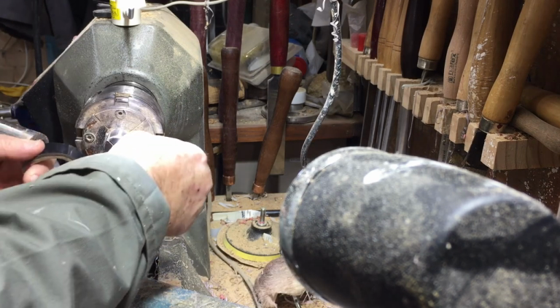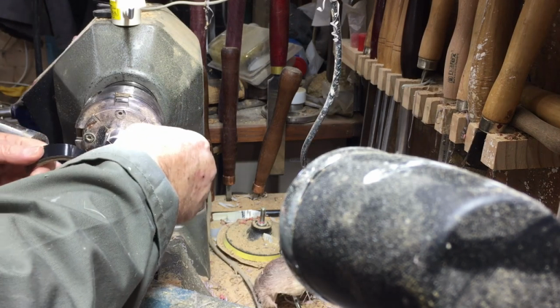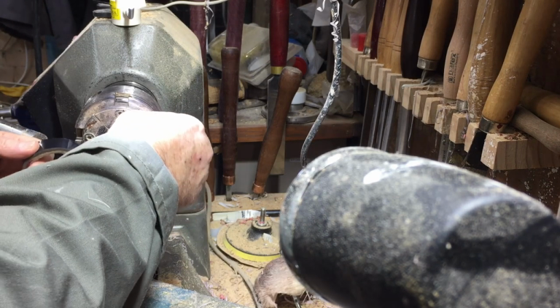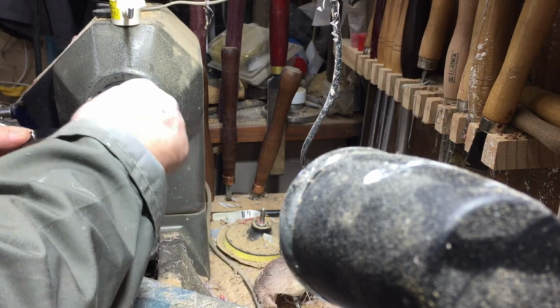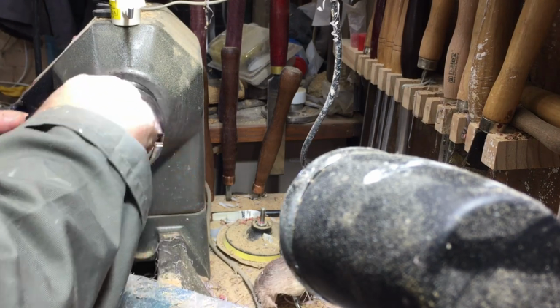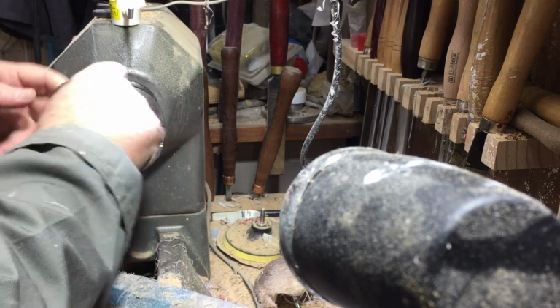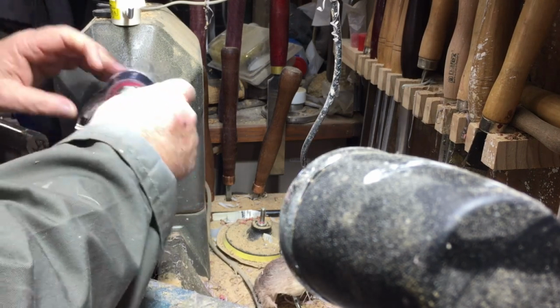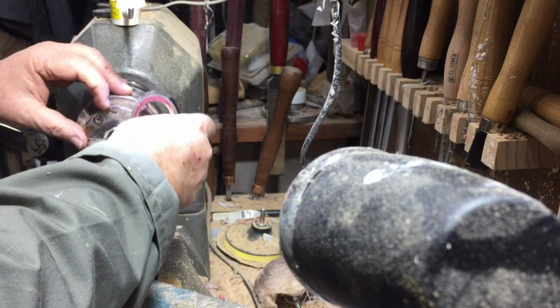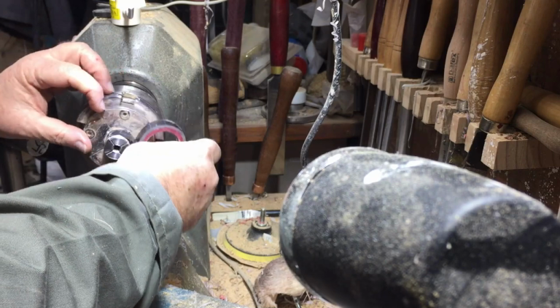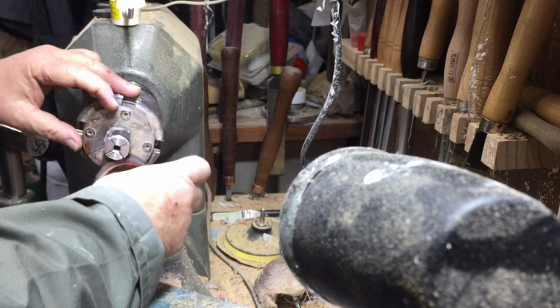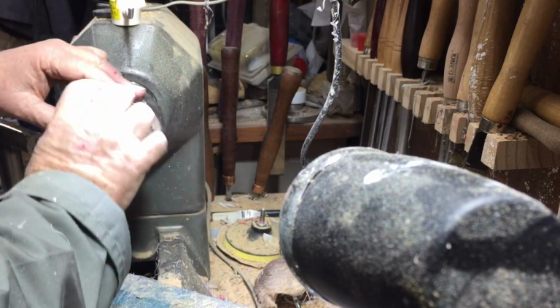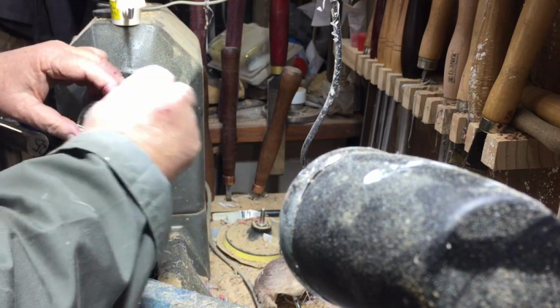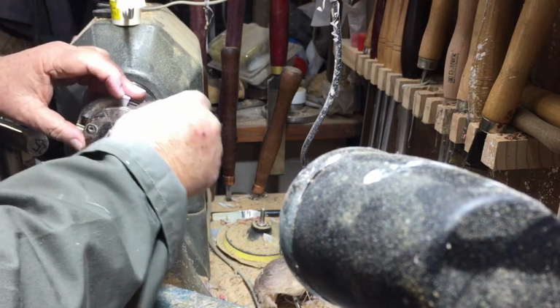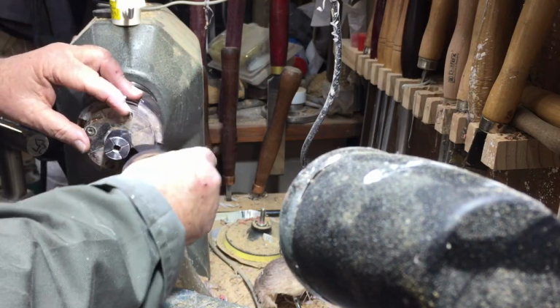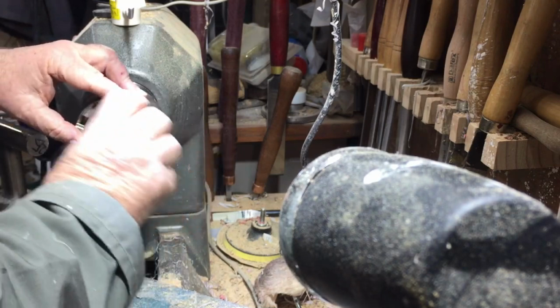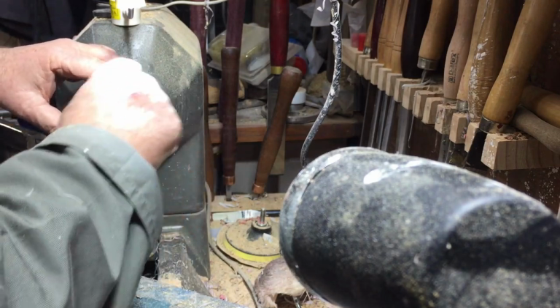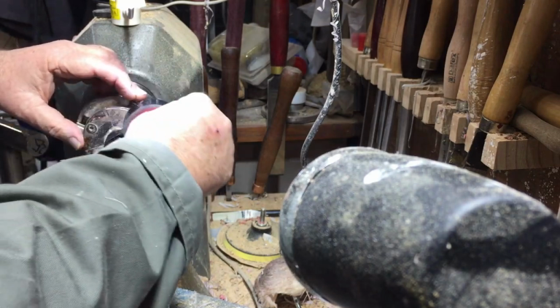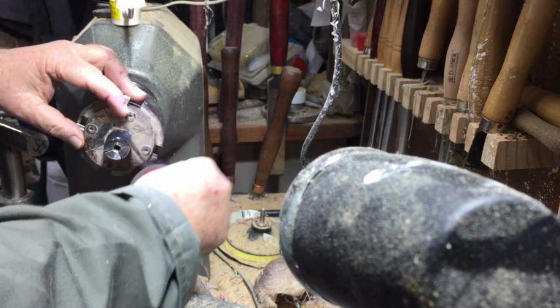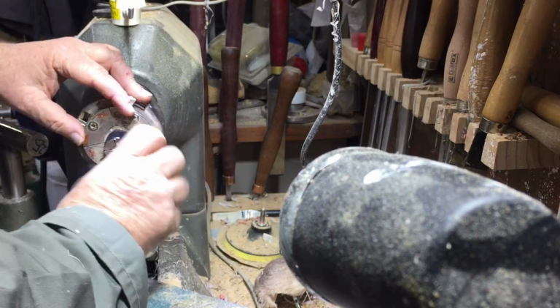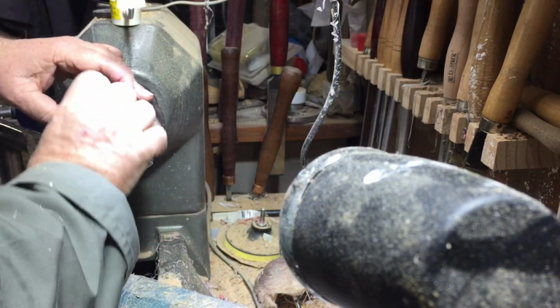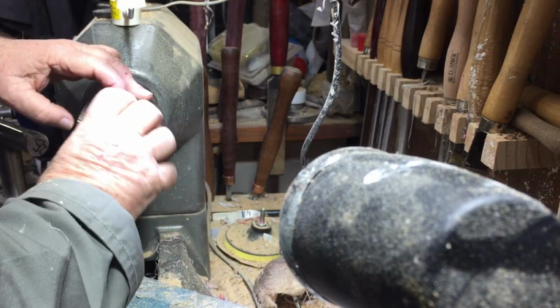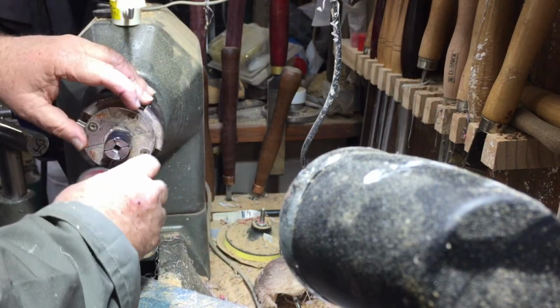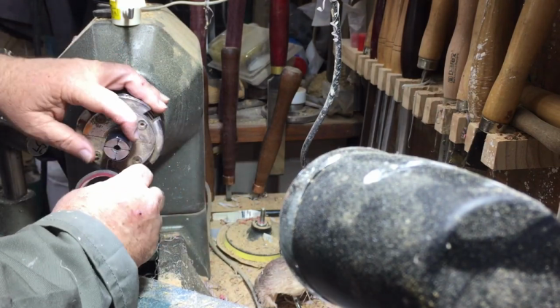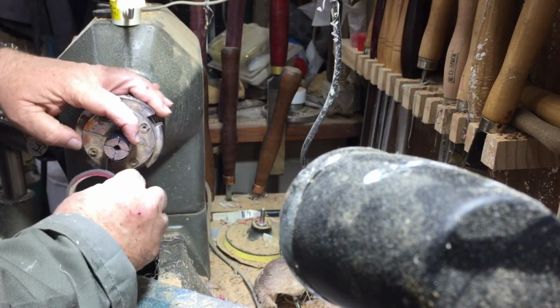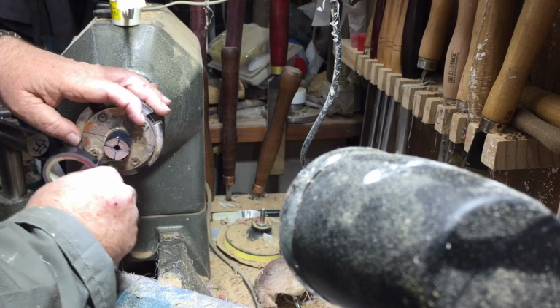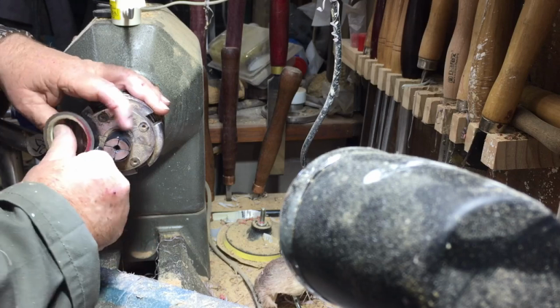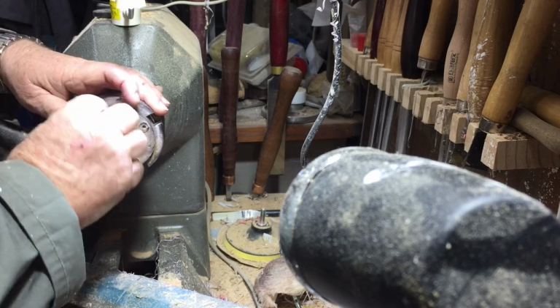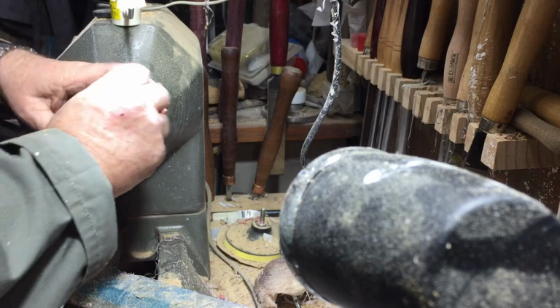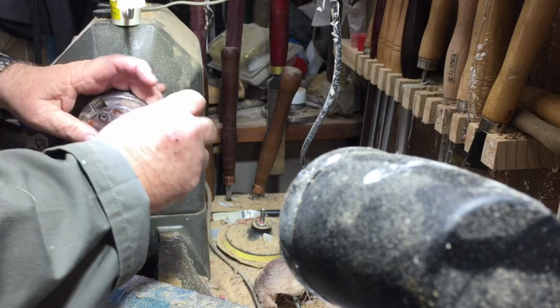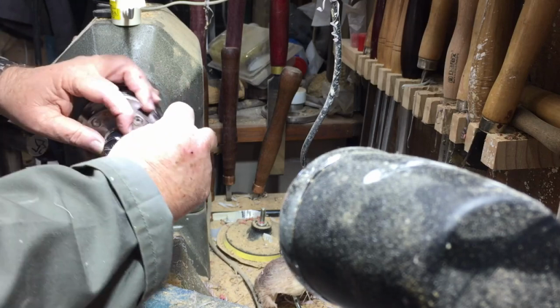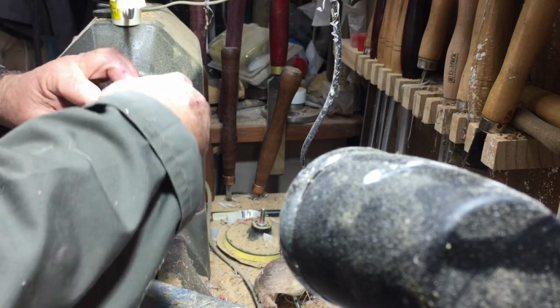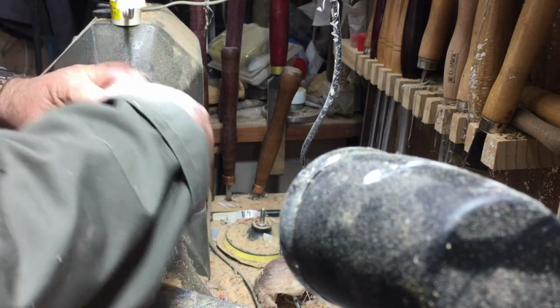I changed the chuck to a pen chuck and I put some insulation tape around it so when I put the stain inside it's not going to damage it.